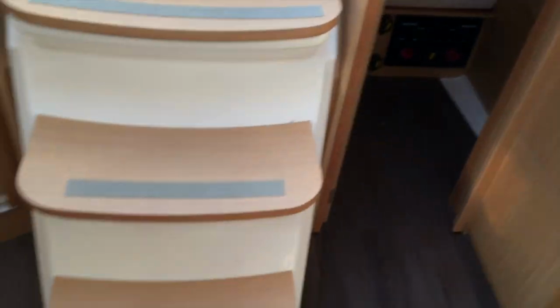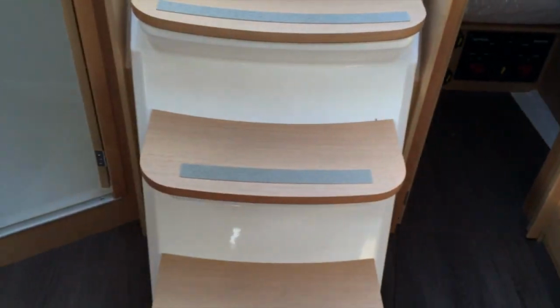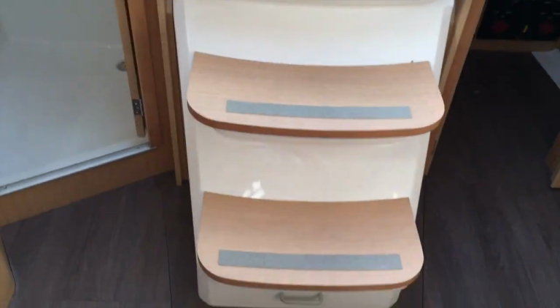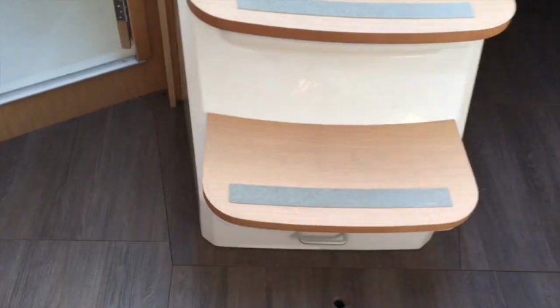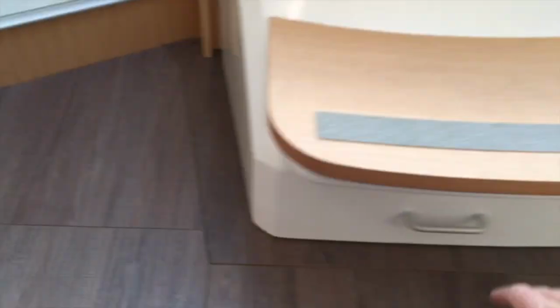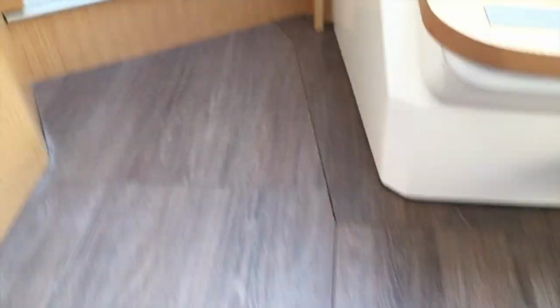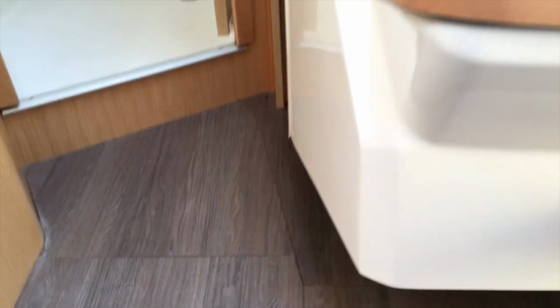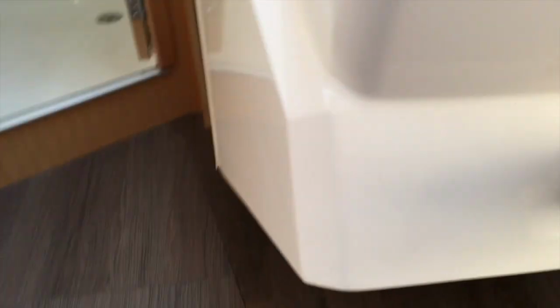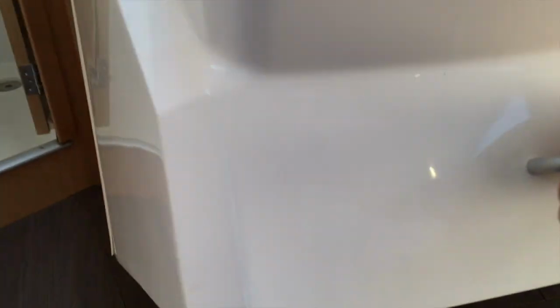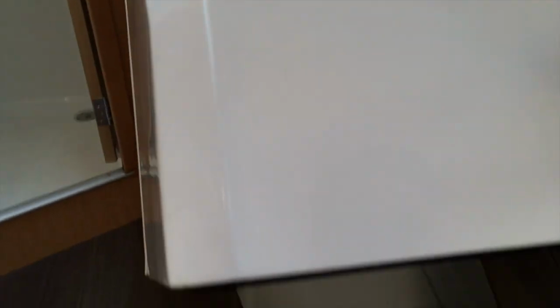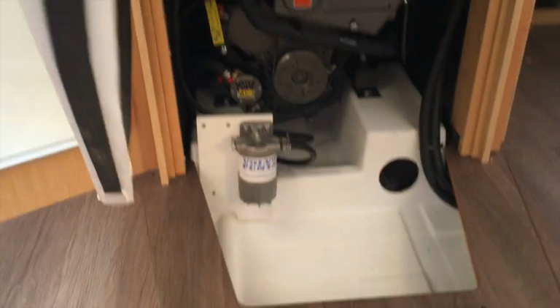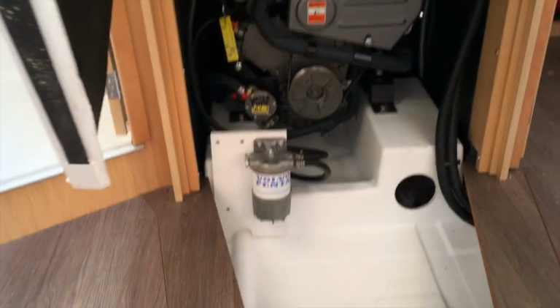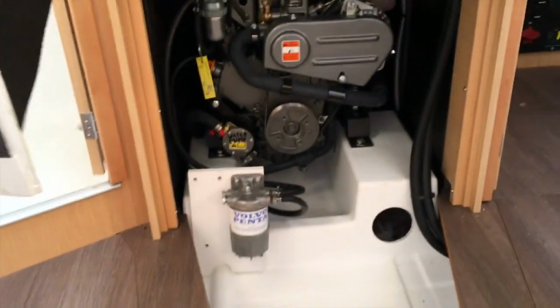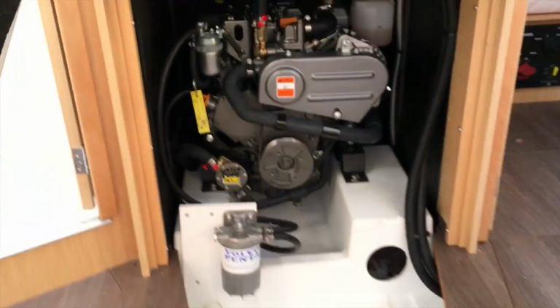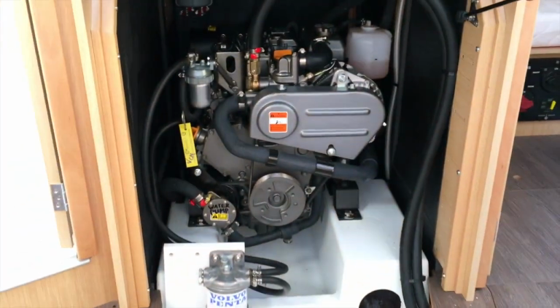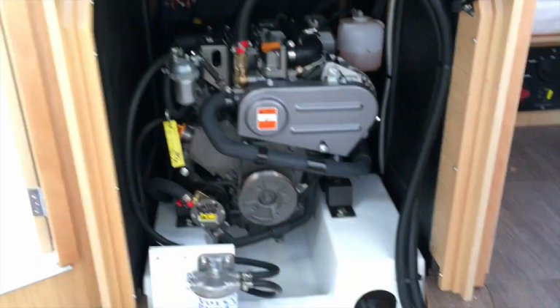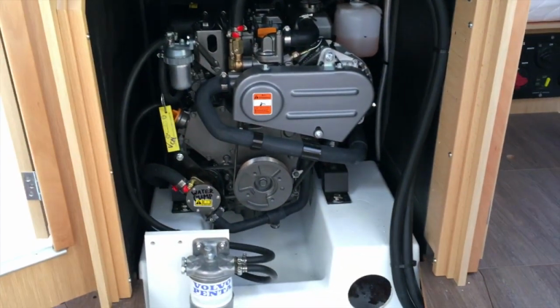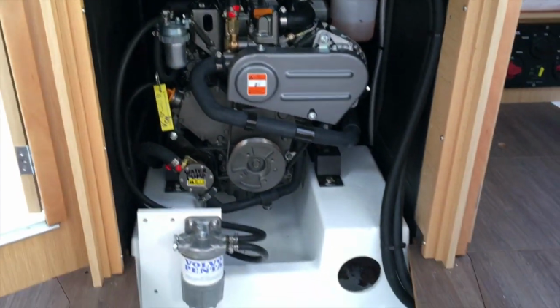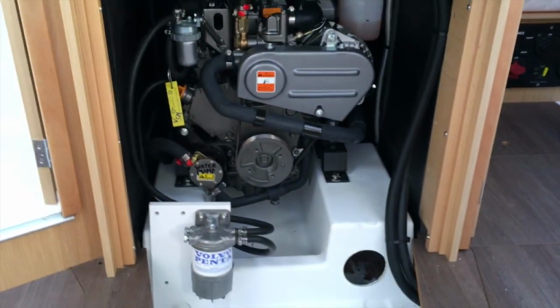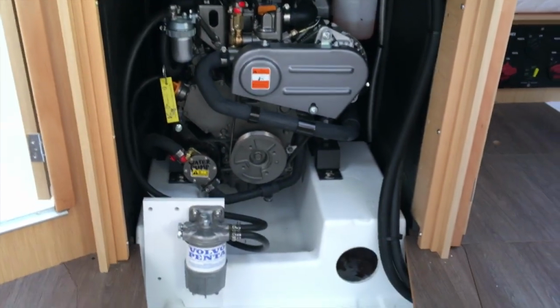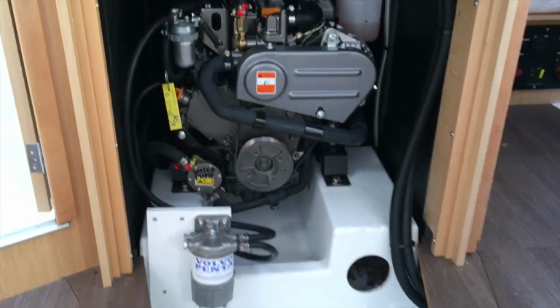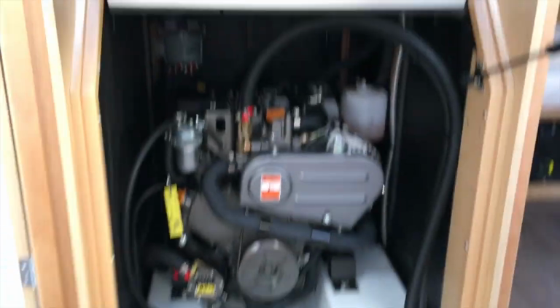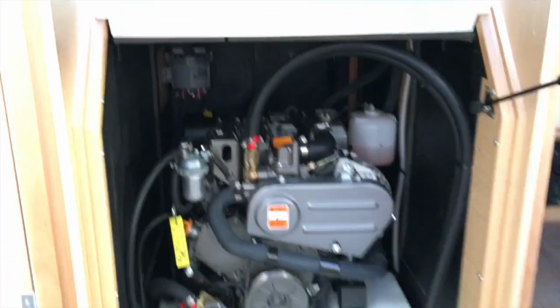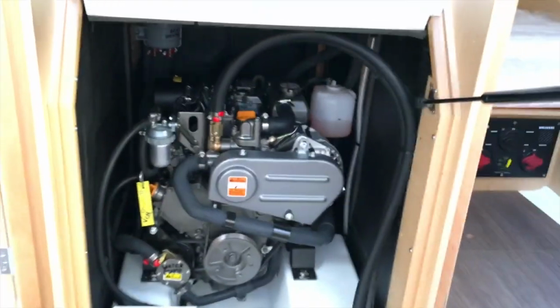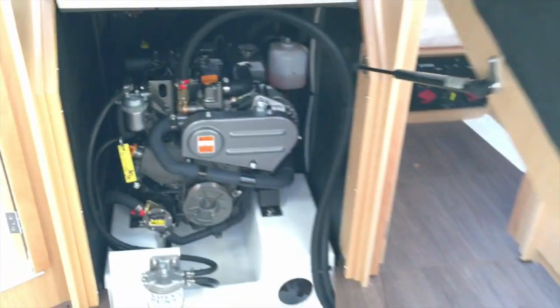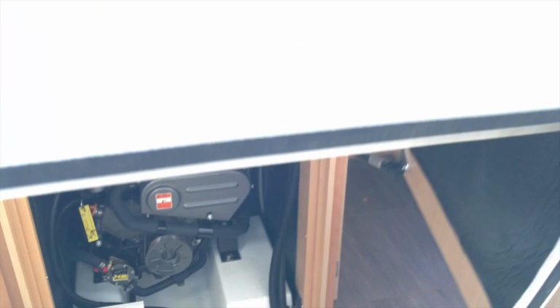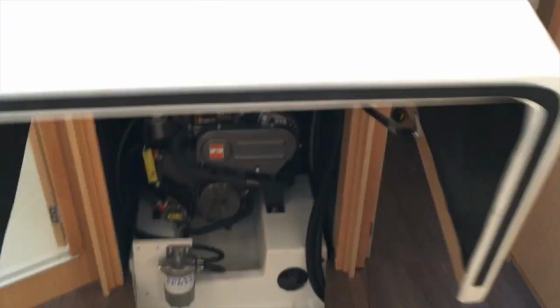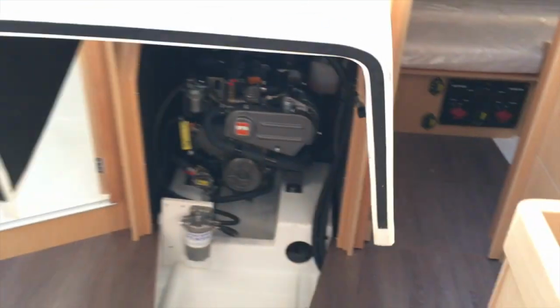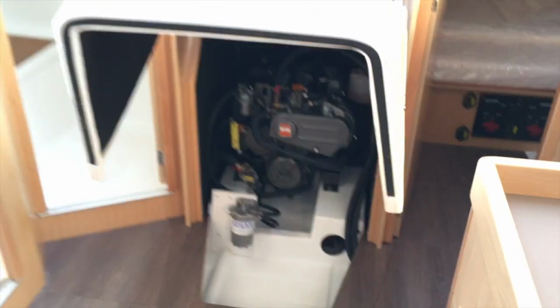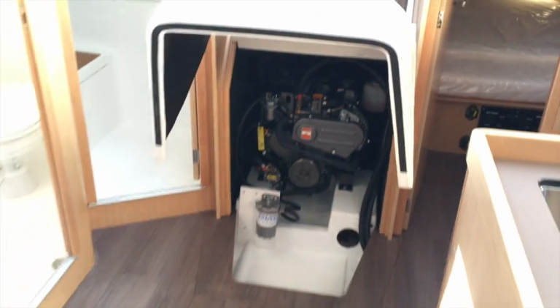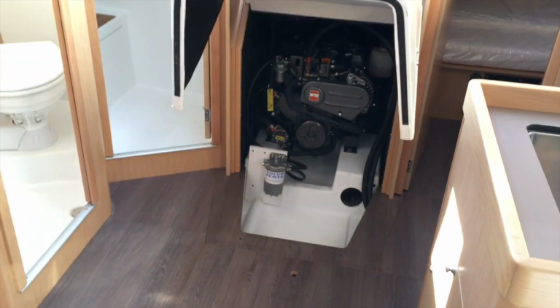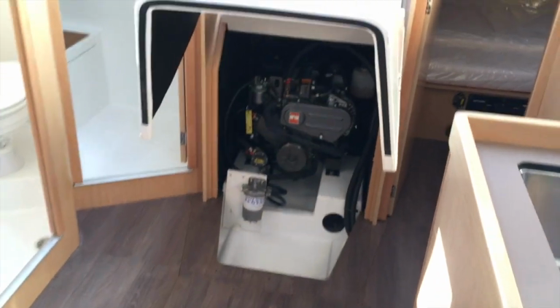The last thing I'd like to show you is the engine compartment. That Yanmar diesel is located right underneath the companionway steps, which do stay open on their own, so you have great access to the engine.